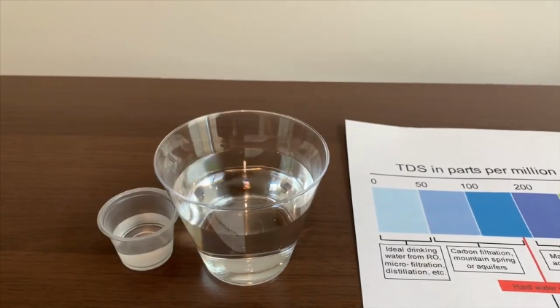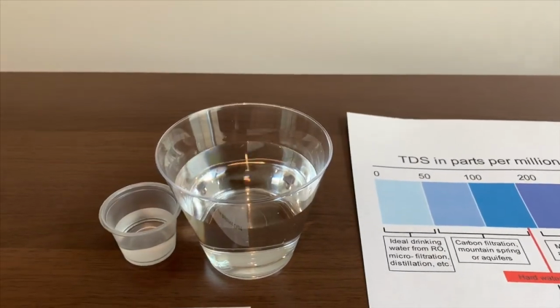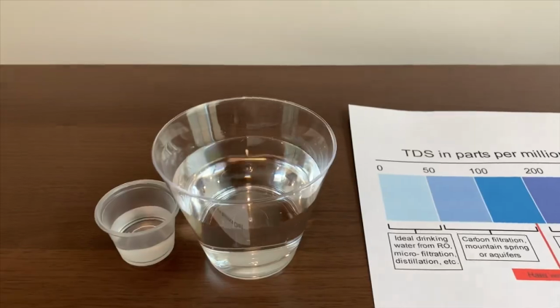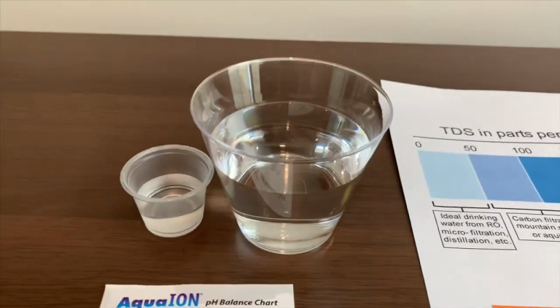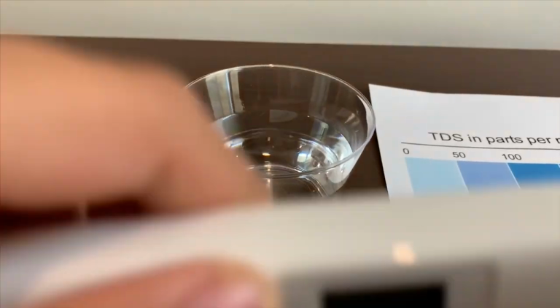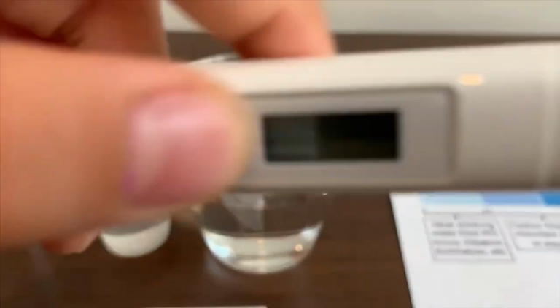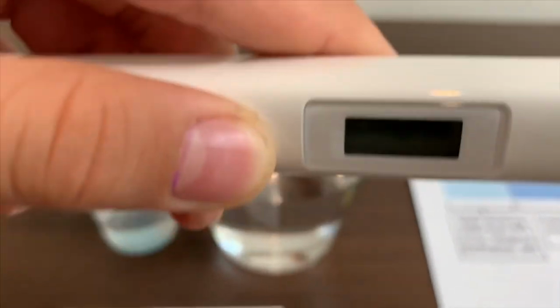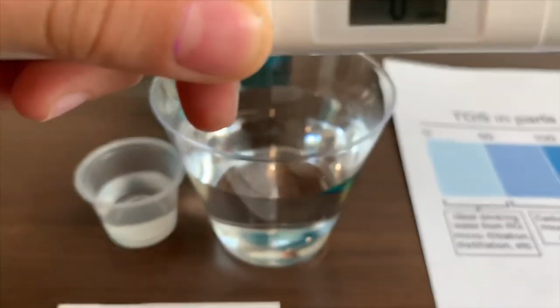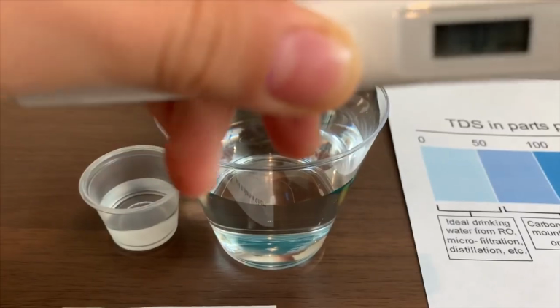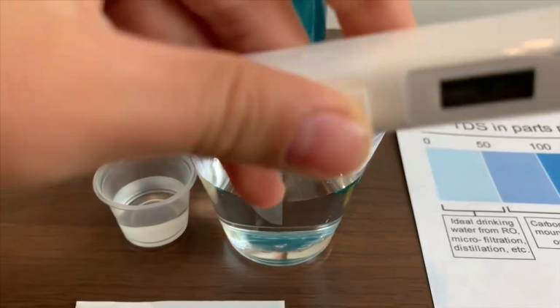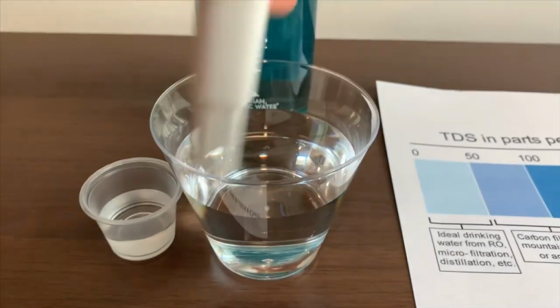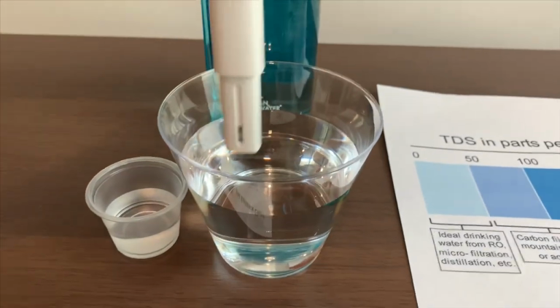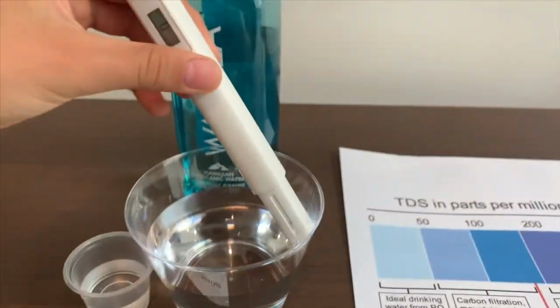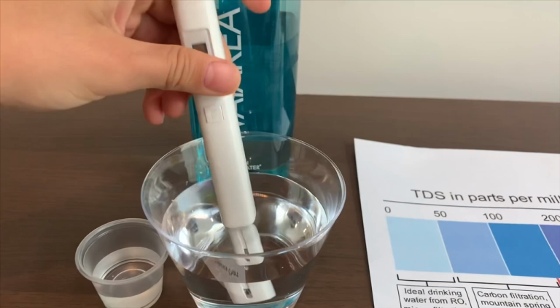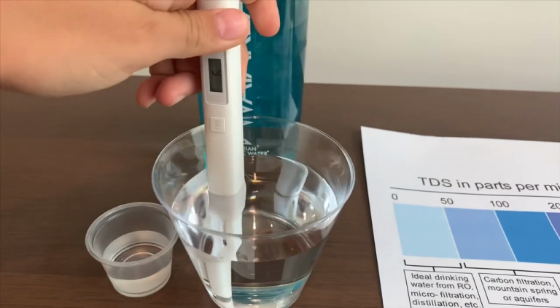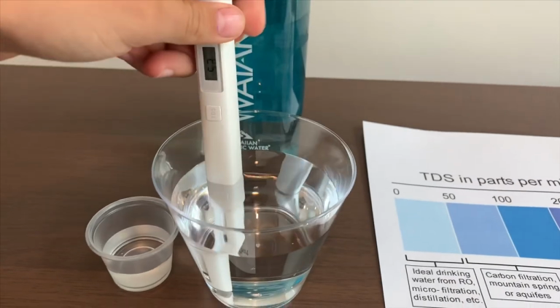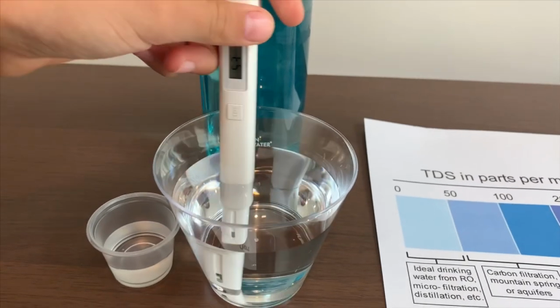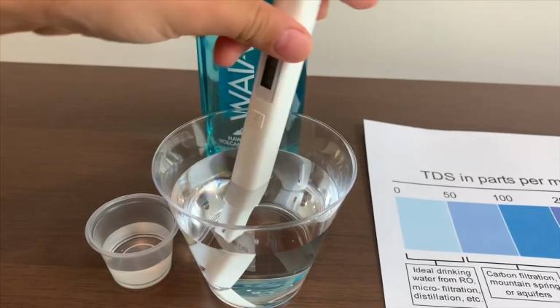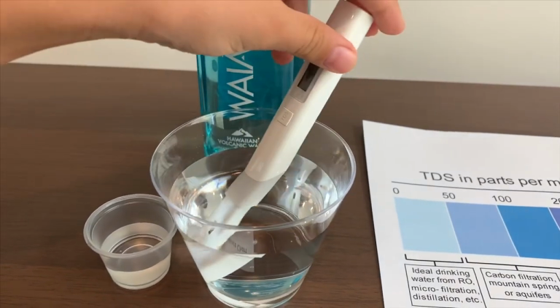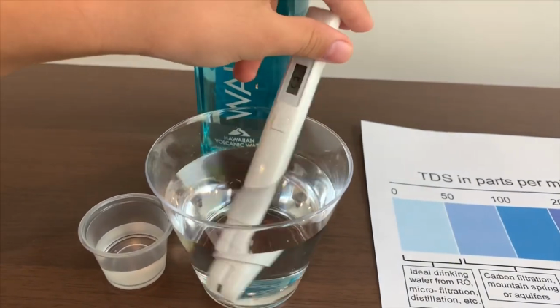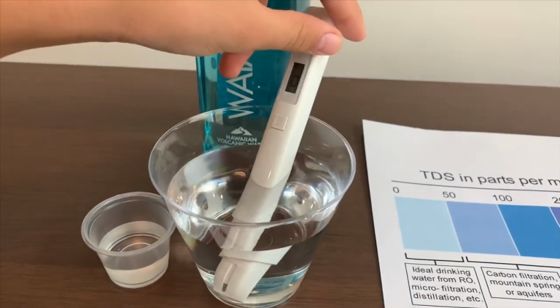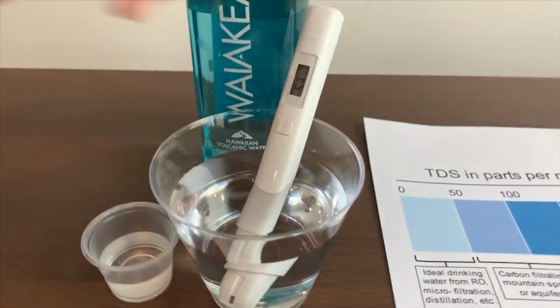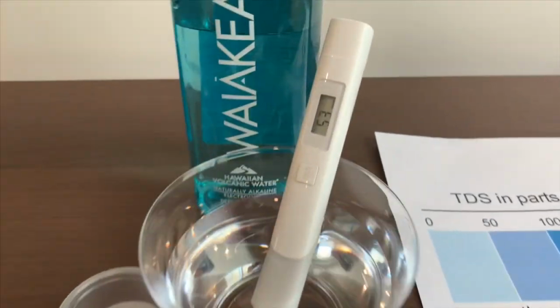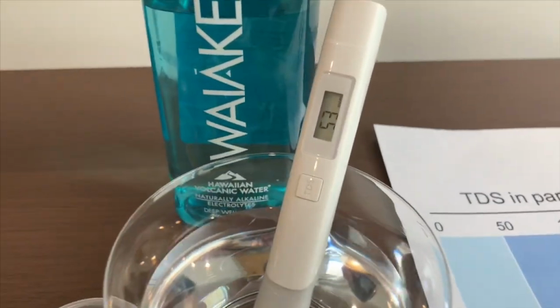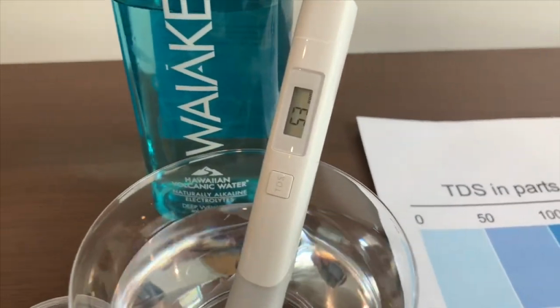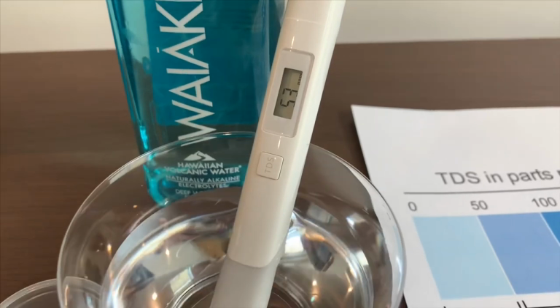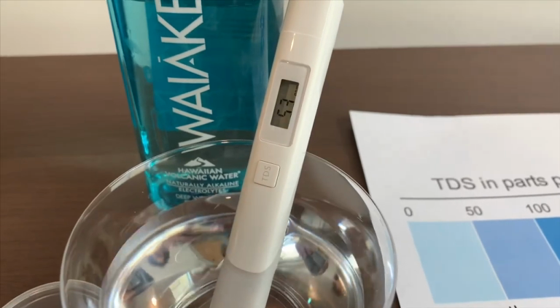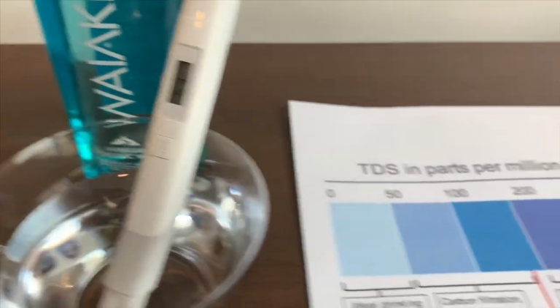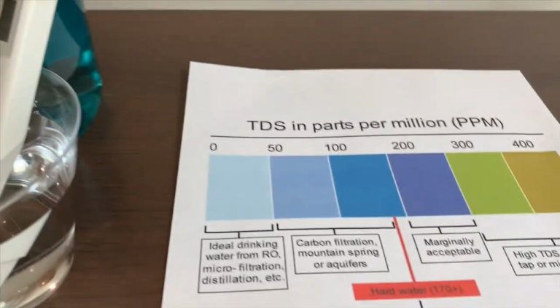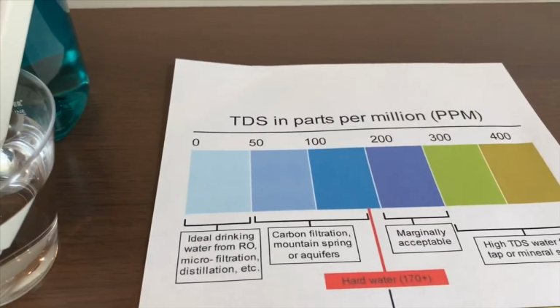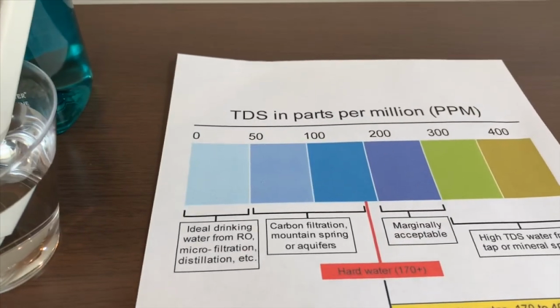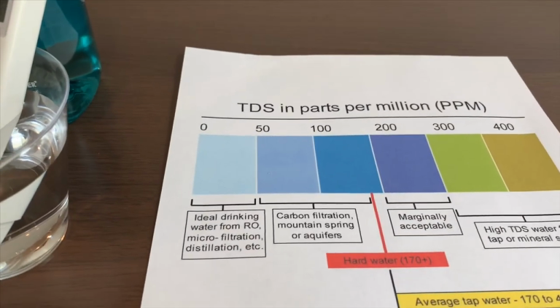Let's test the TDS level first. Turn on the TDS tester and make sure it says 0. Put it in and let's wait. 53. That is good.